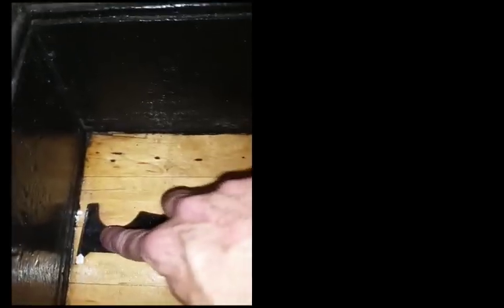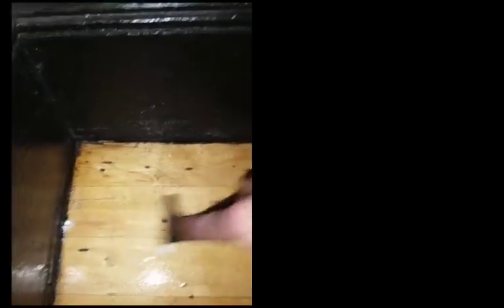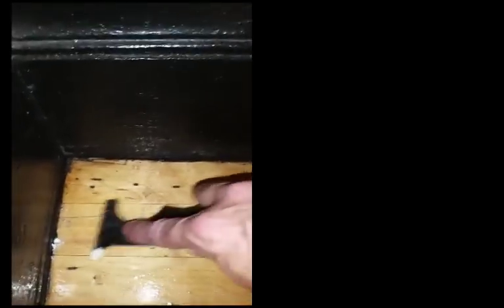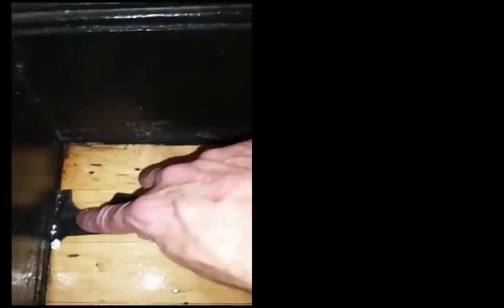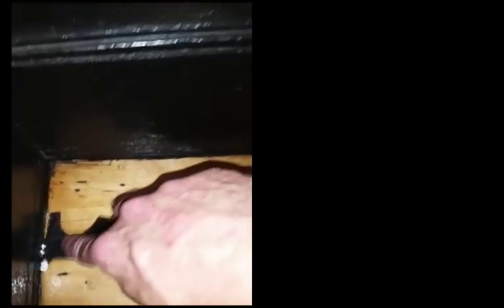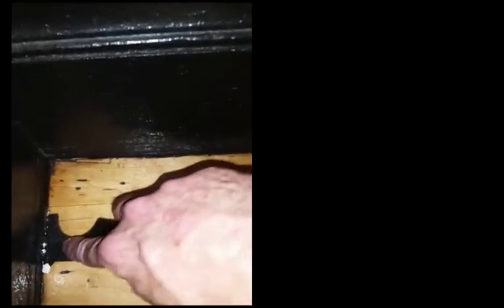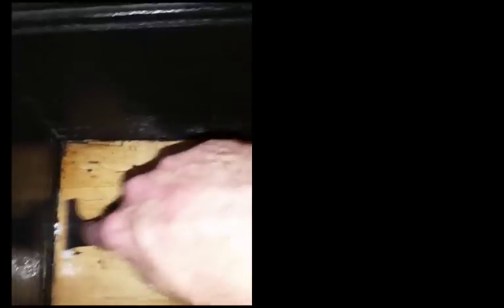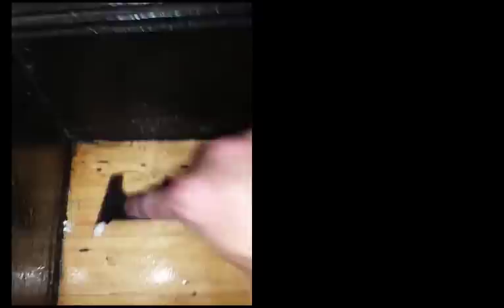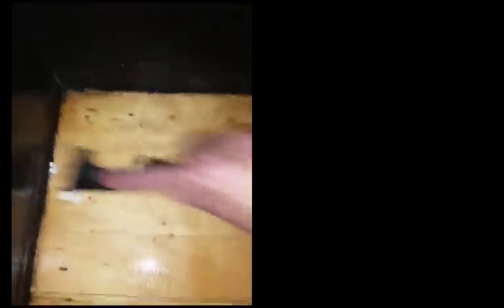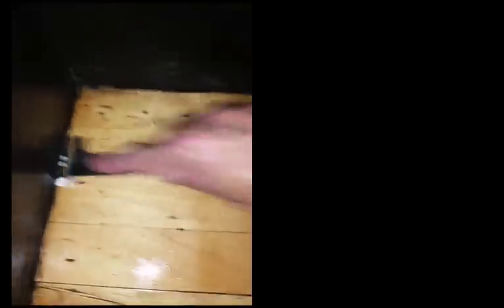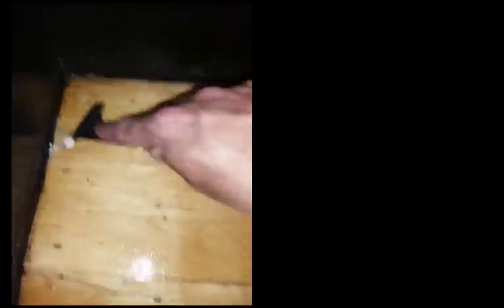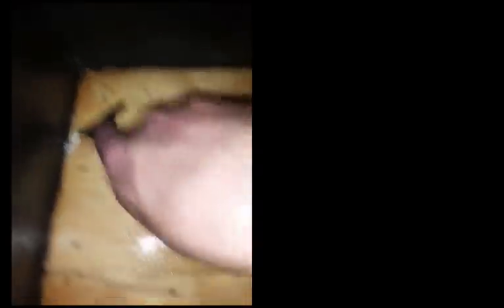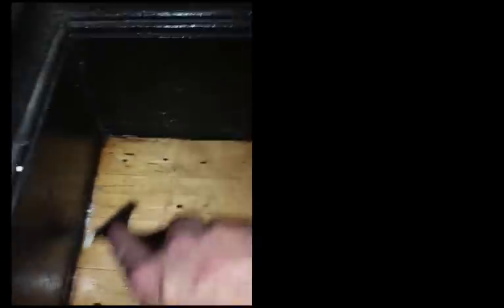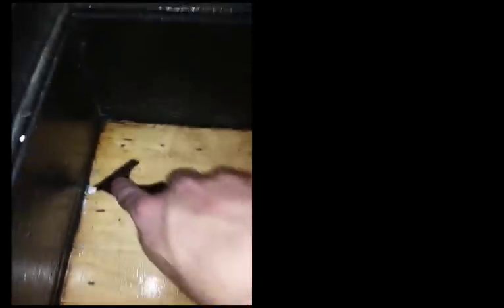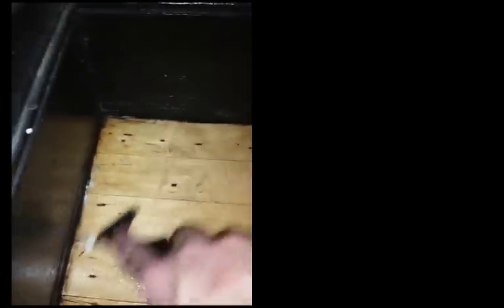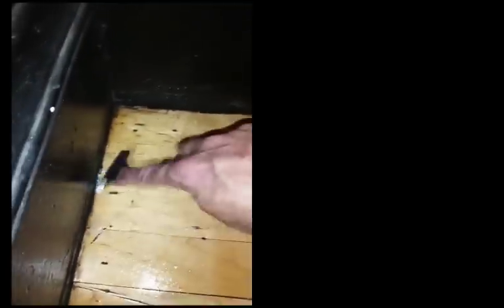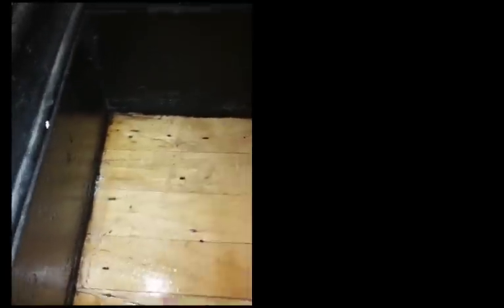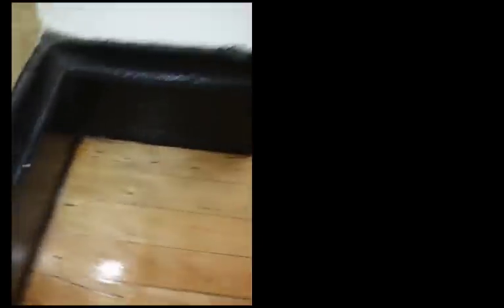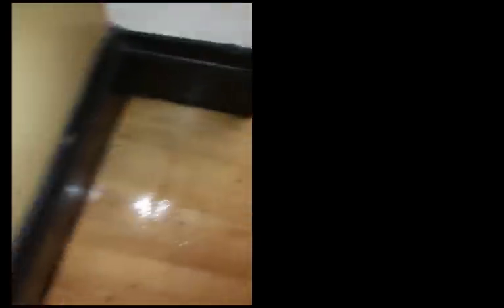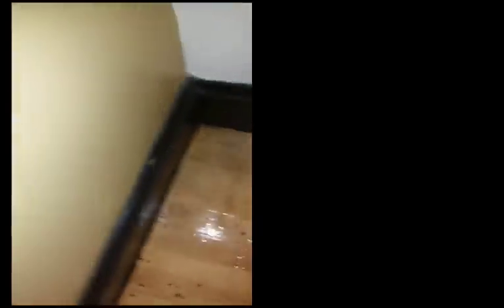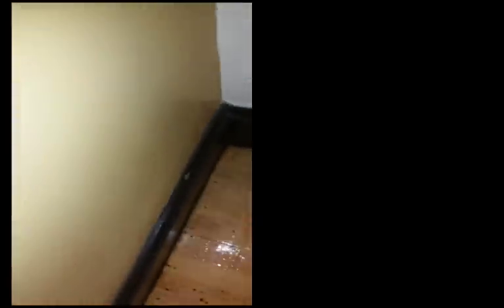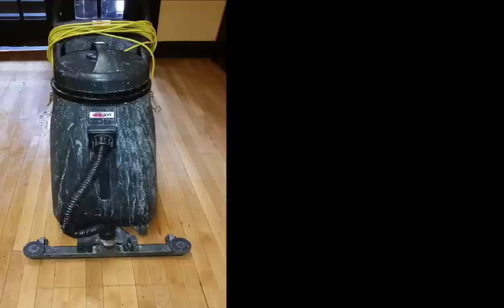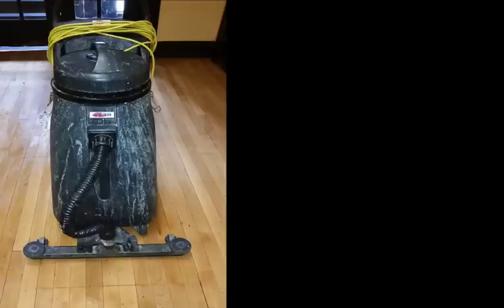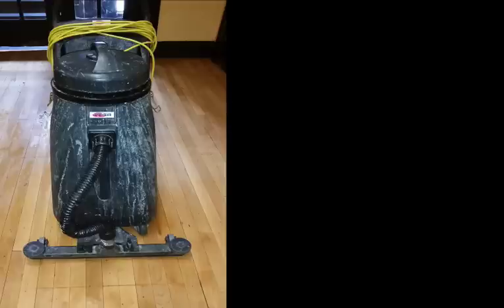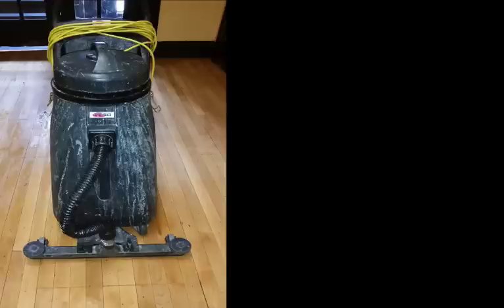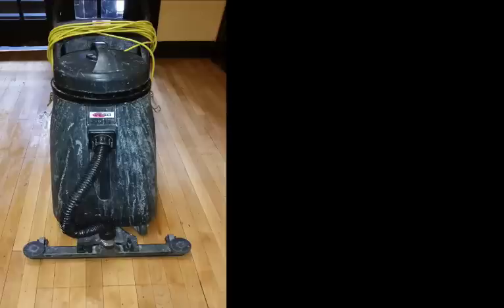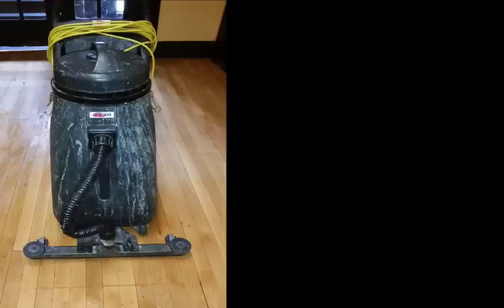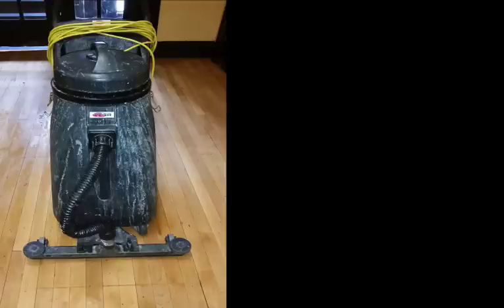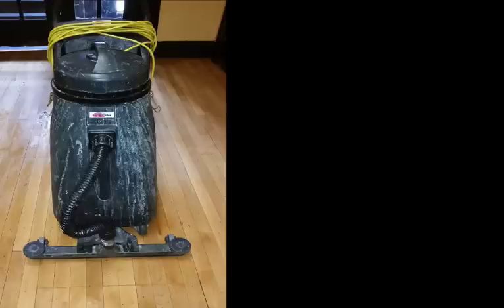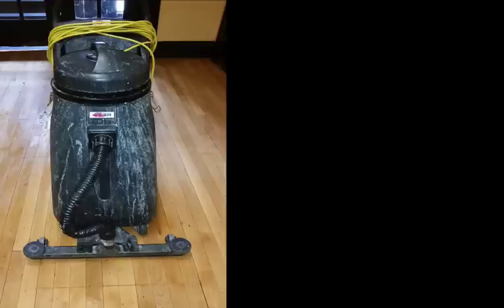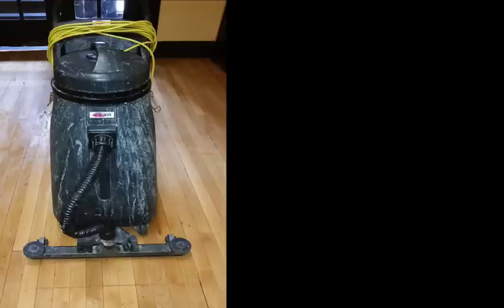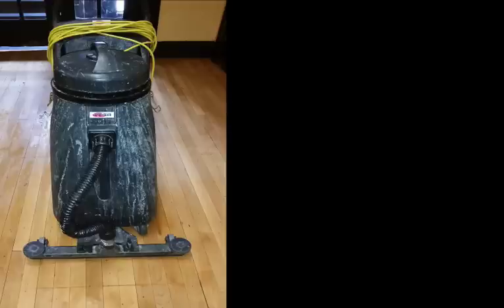Then we go ahead and take our pickup vac to get all the moisture off the floor. Then we lightly damp mop the floor to make sure nothing's on the floor. Then we vacuum after it dries and start coating.